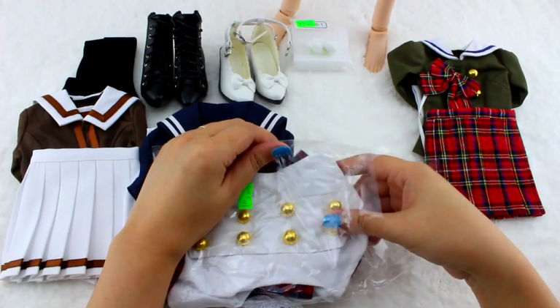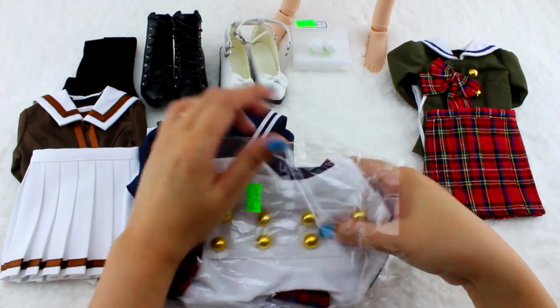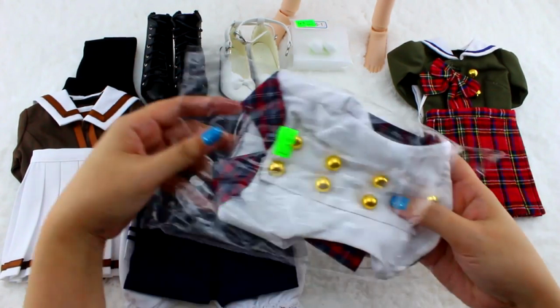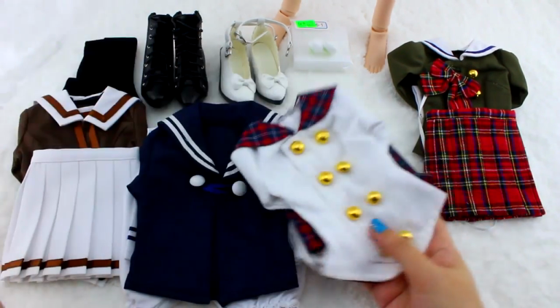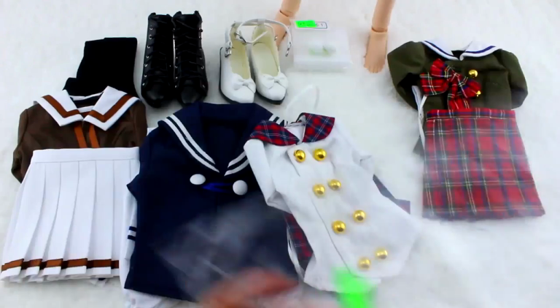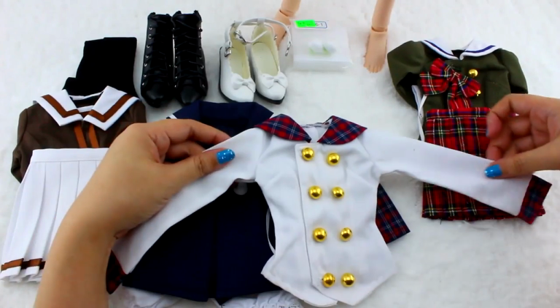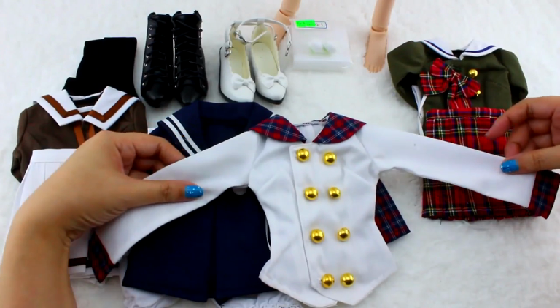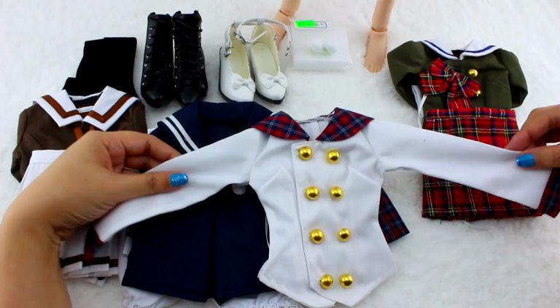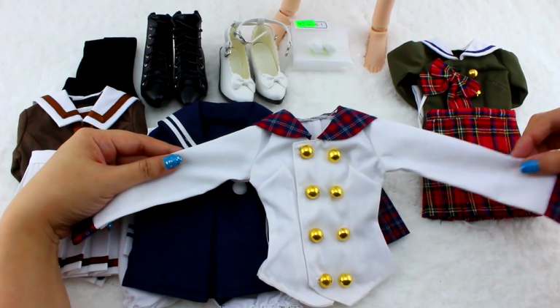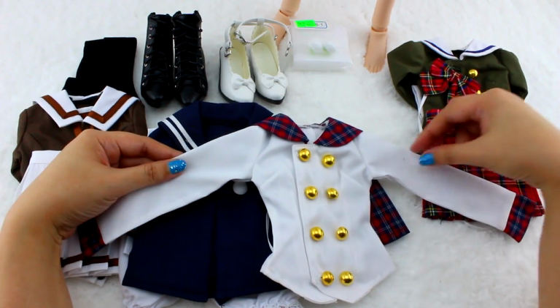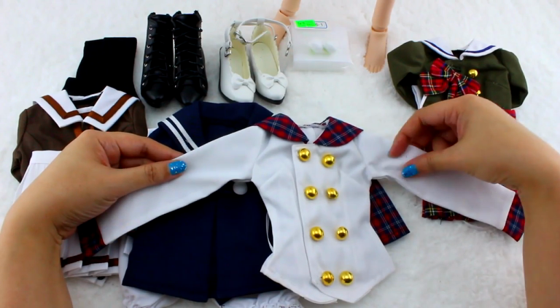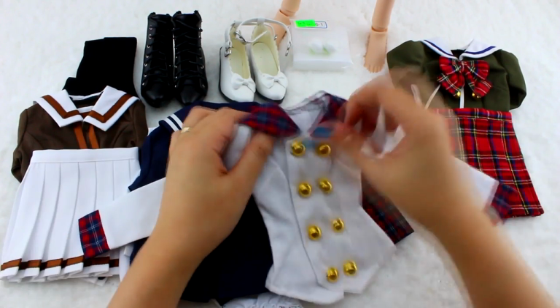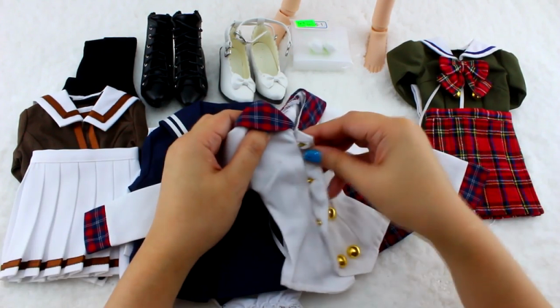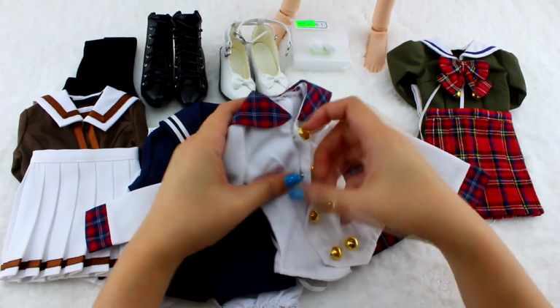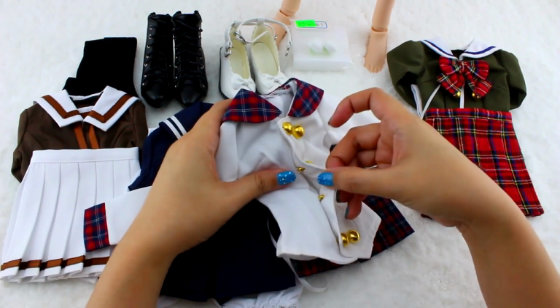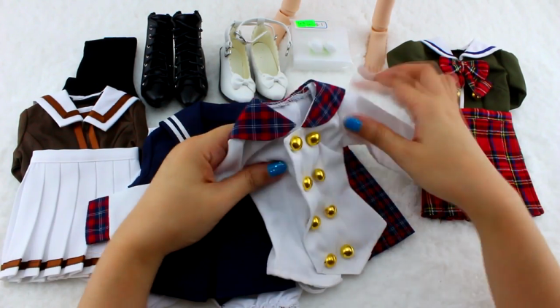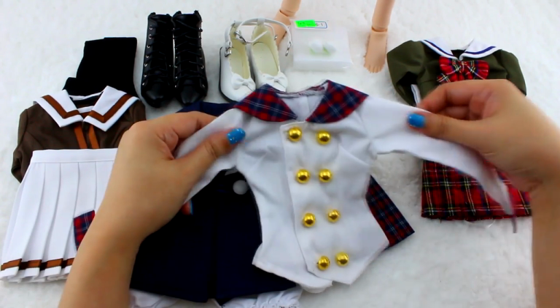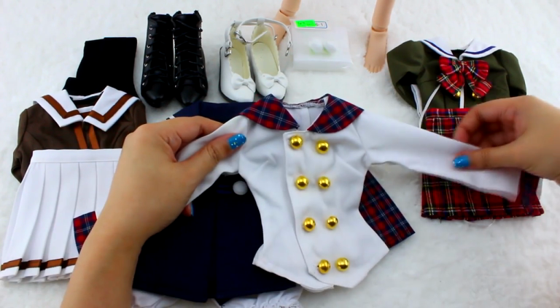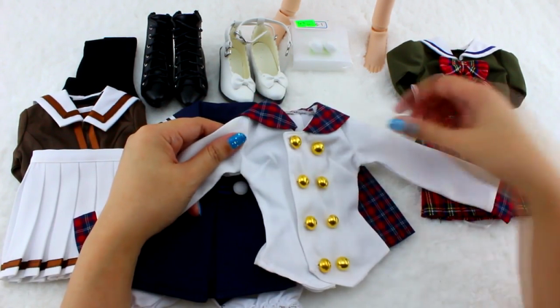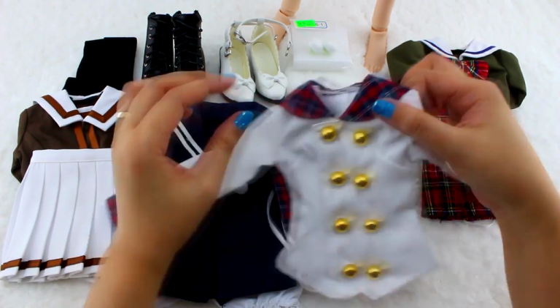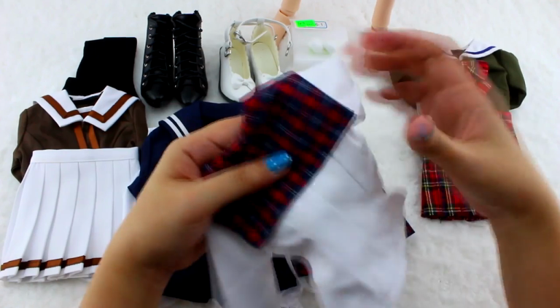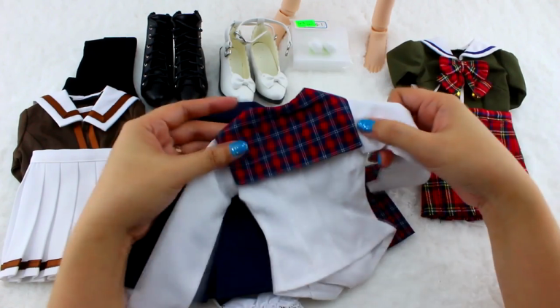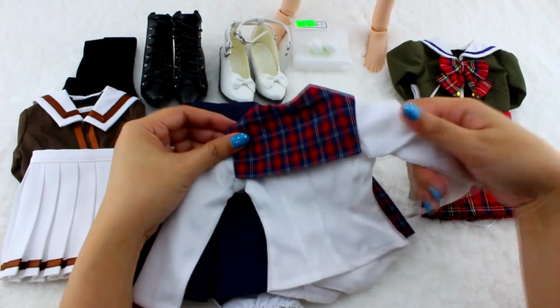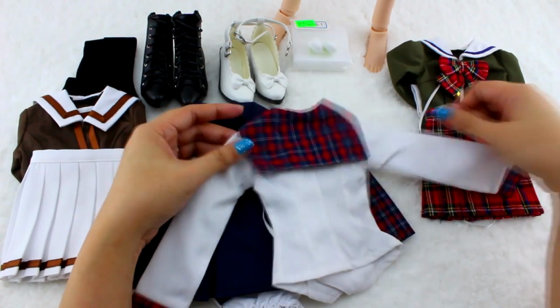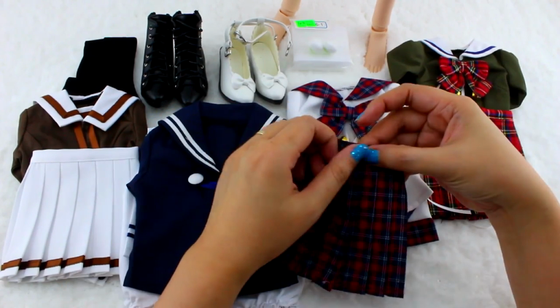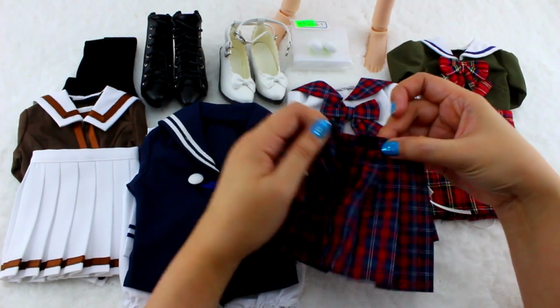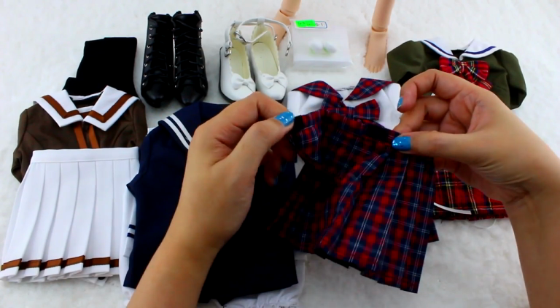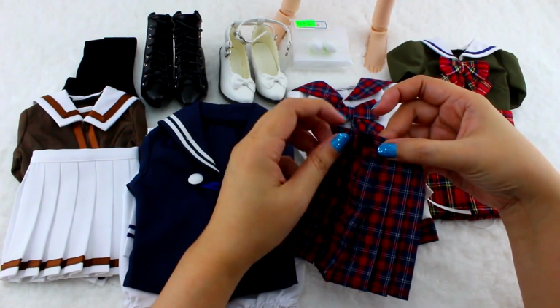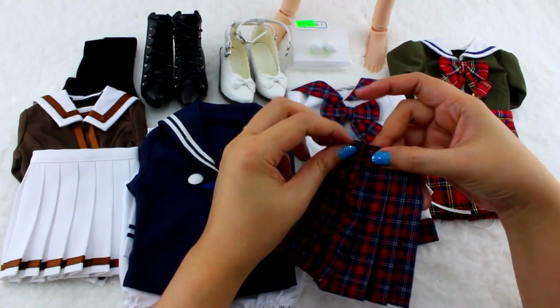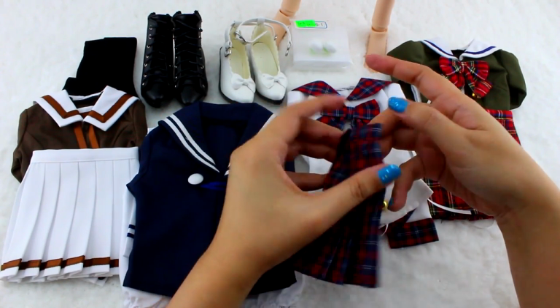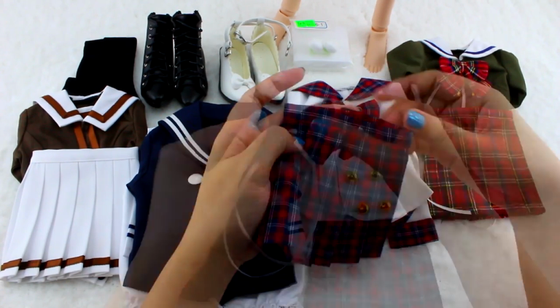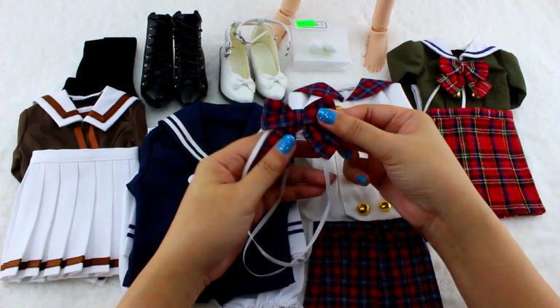For the last outfit, it's like a mix of all the other ones. It's a white long sleeves with brass buttons and plaid trim. It also has a plaid skirt with a matching bow tie.